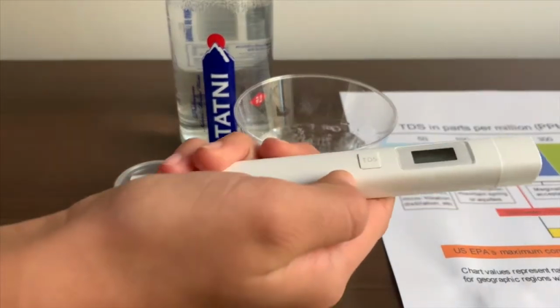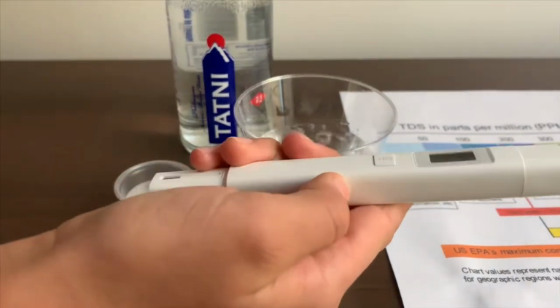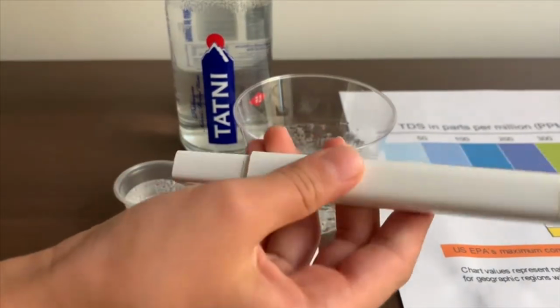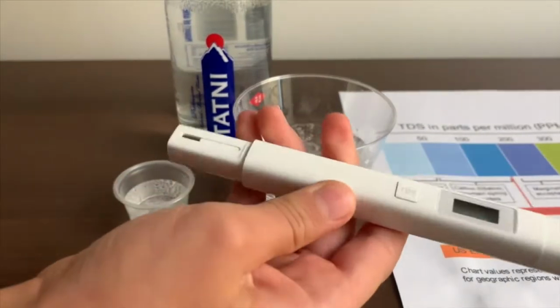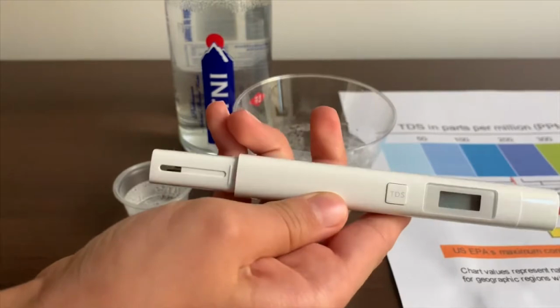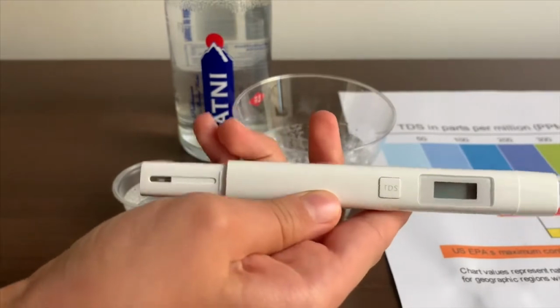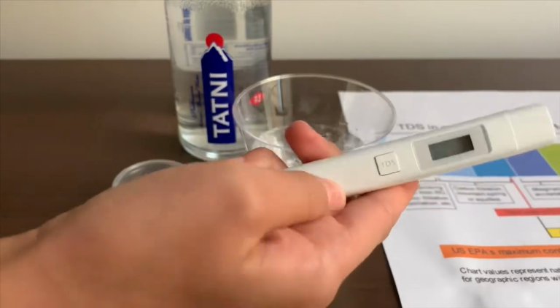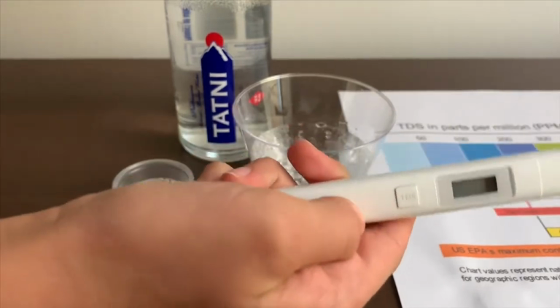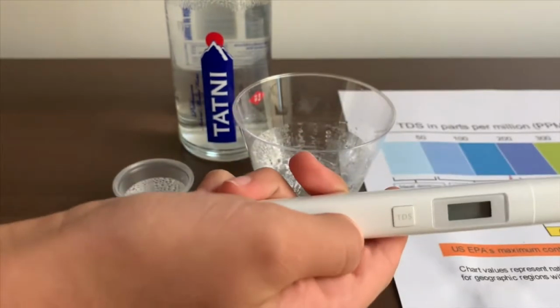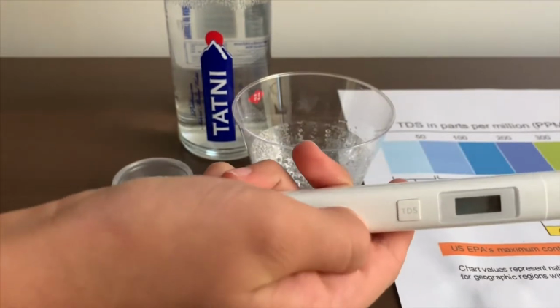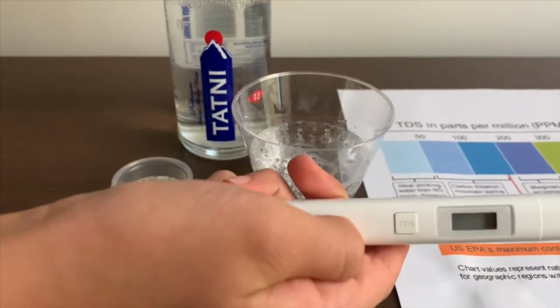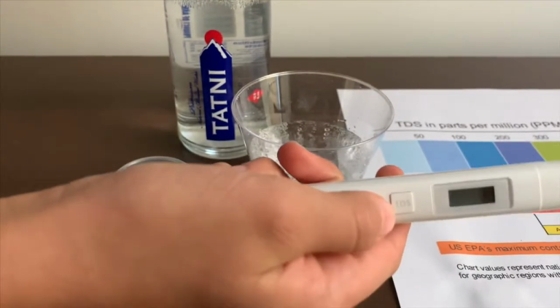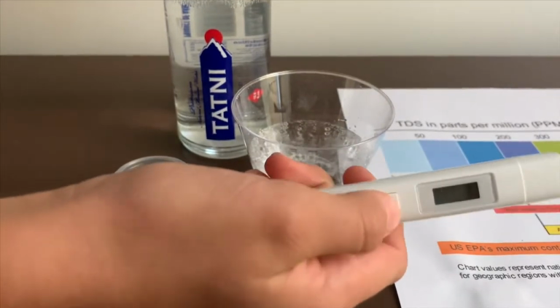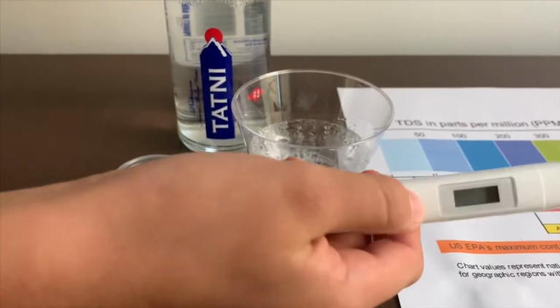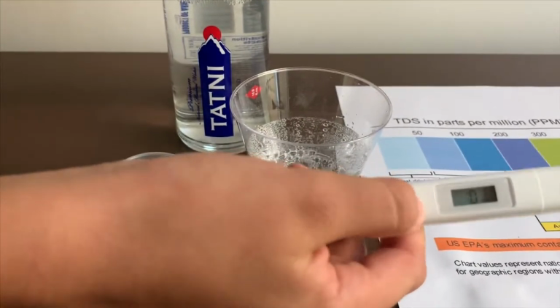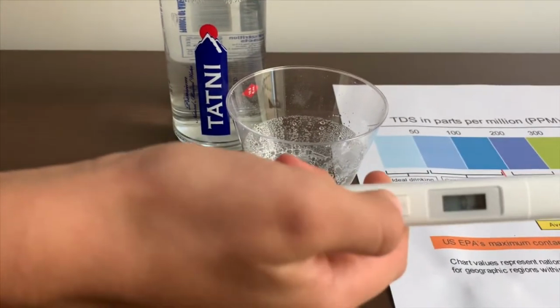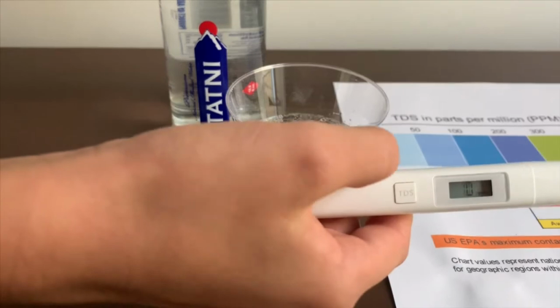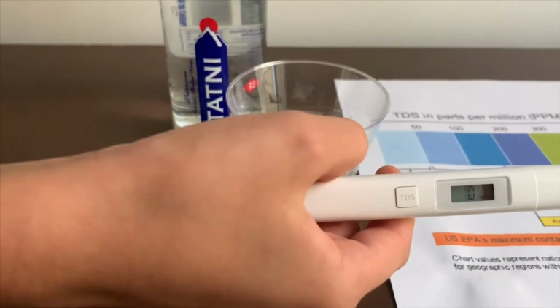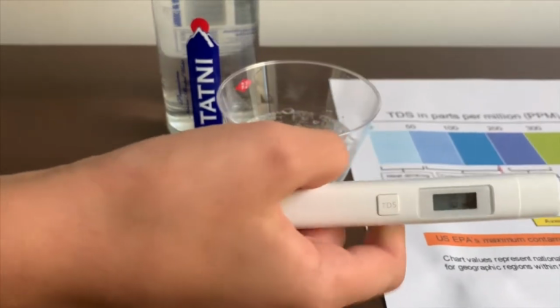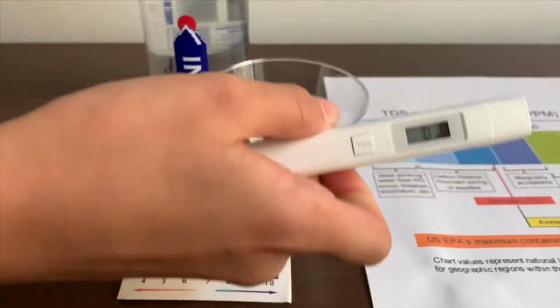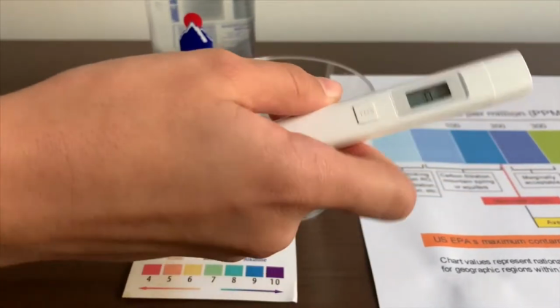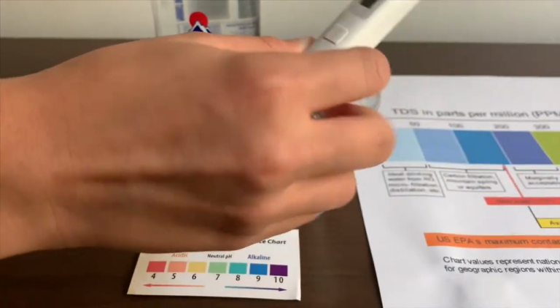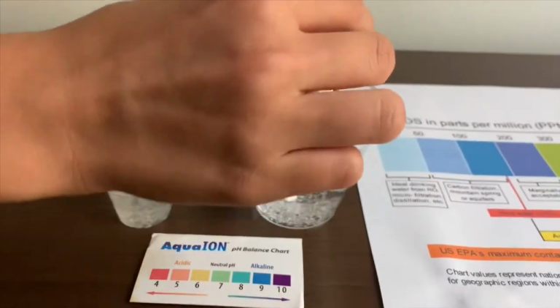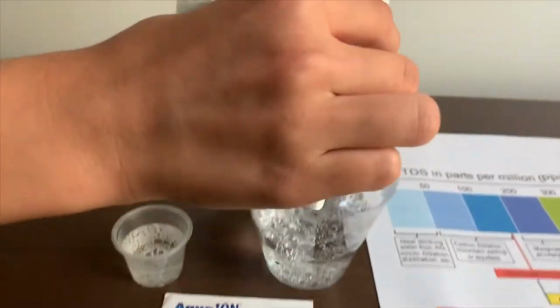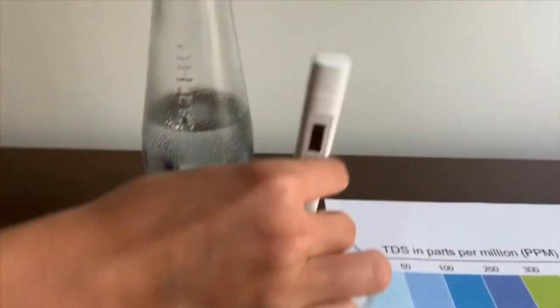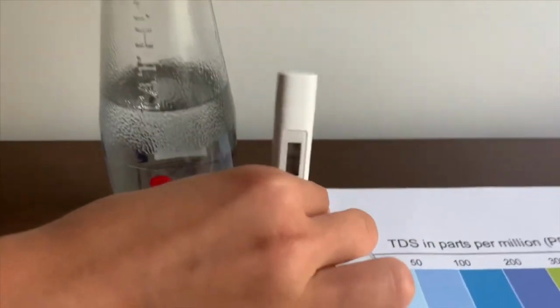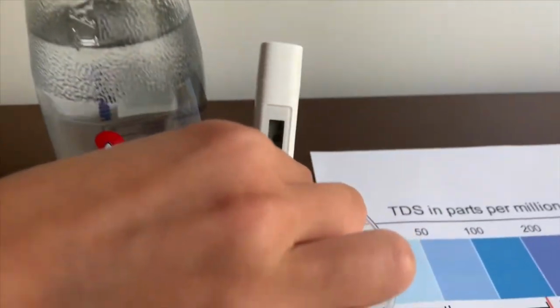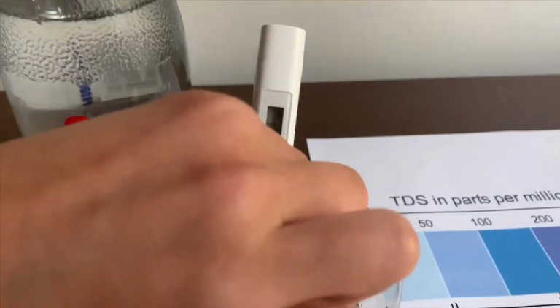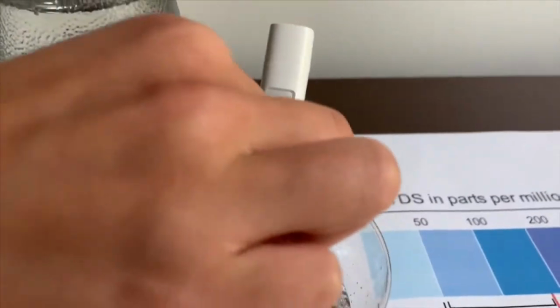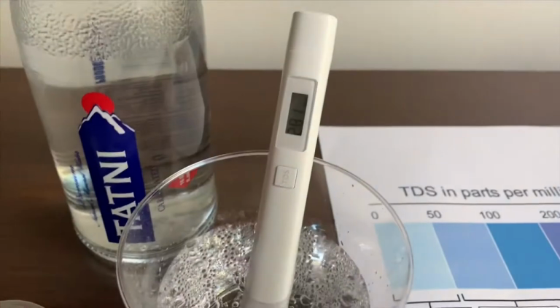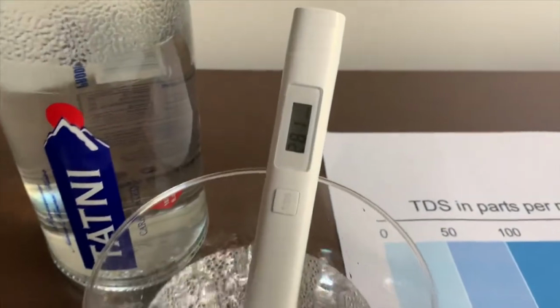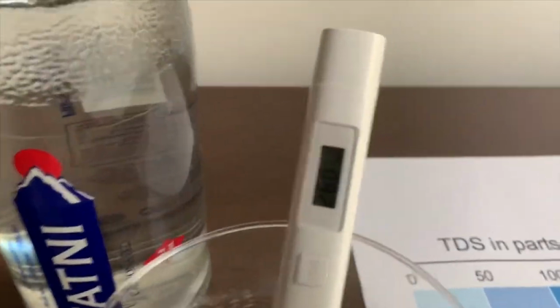This is our TDS tester. The link is down below if you want to buy it. Turn on the TDS tester and make sure it says 0. Let's put it in and let's wait.